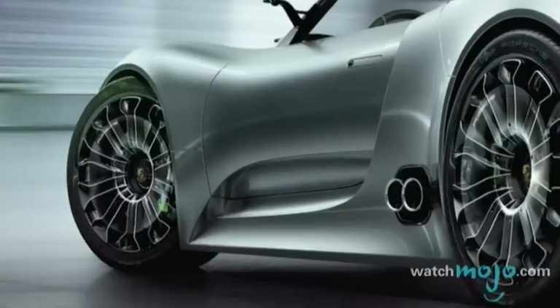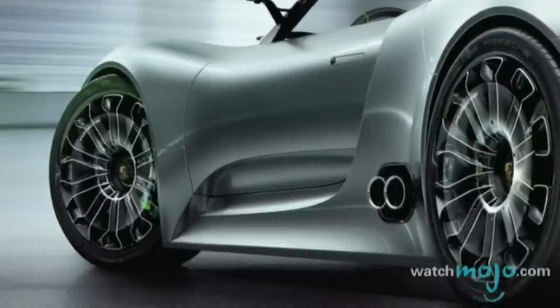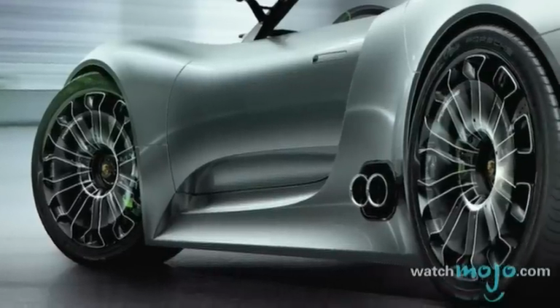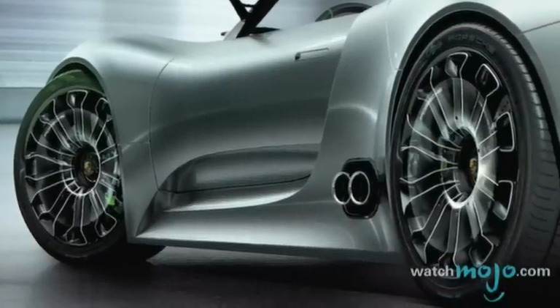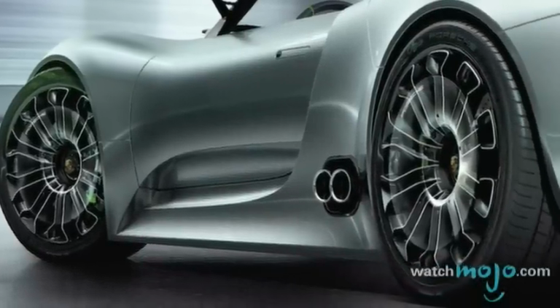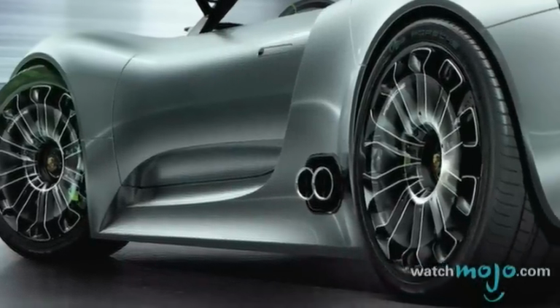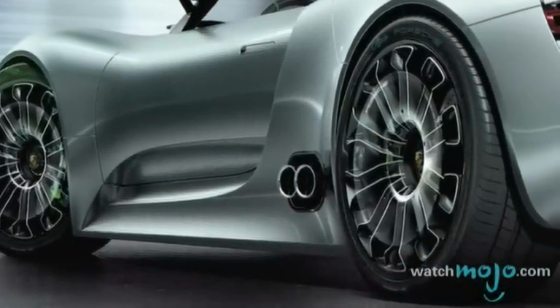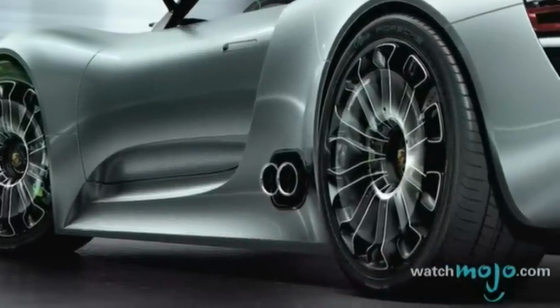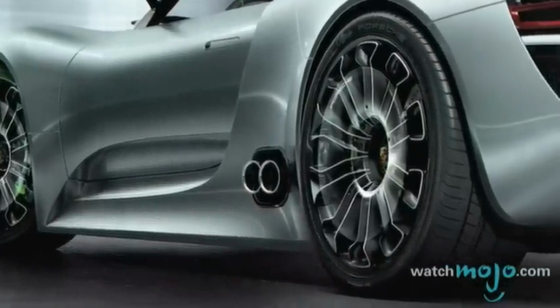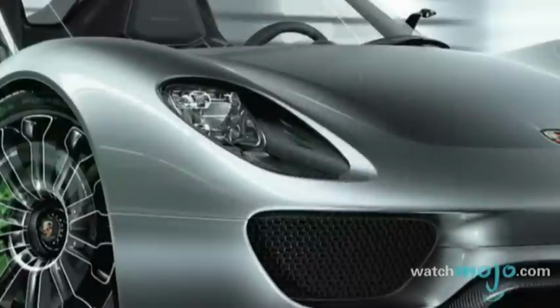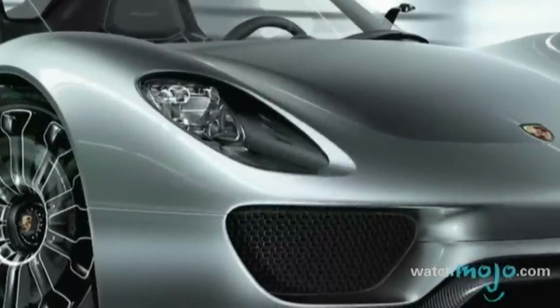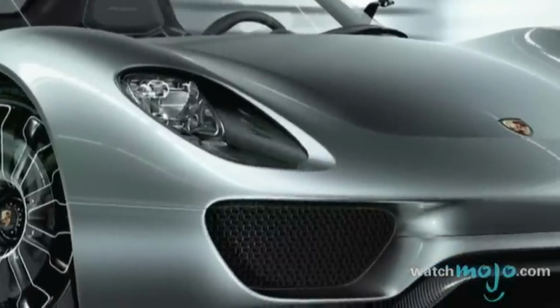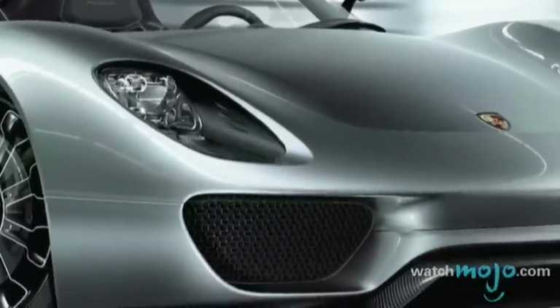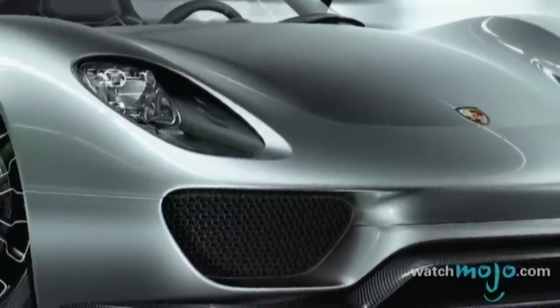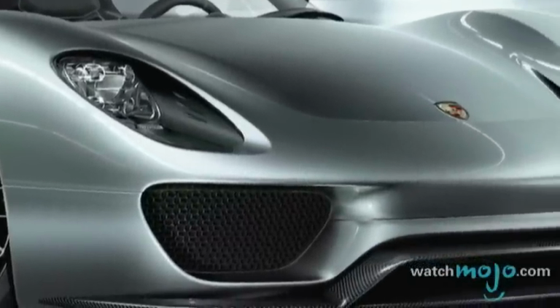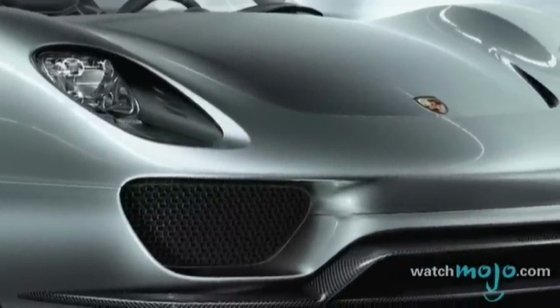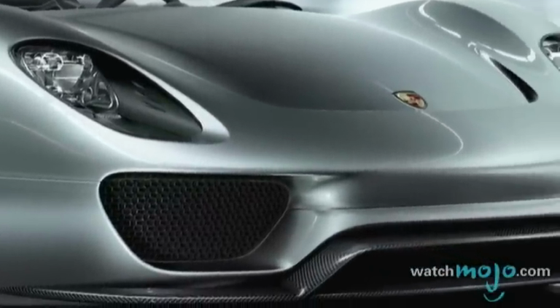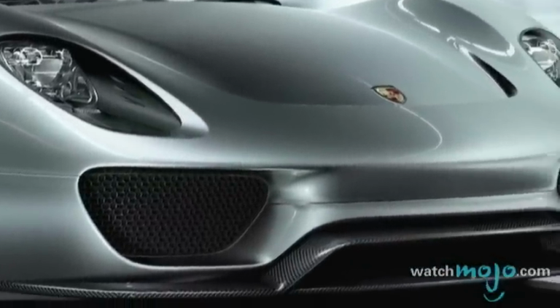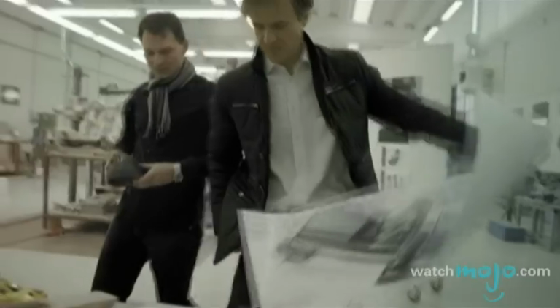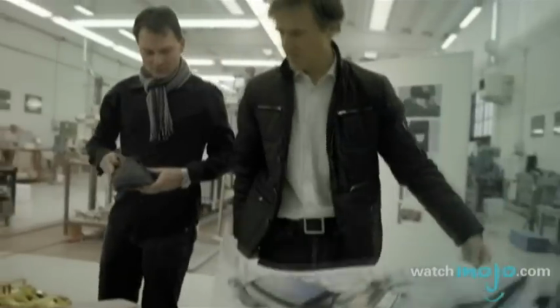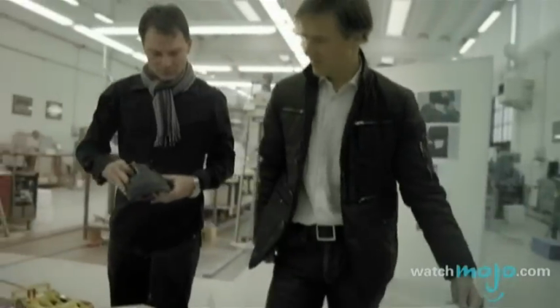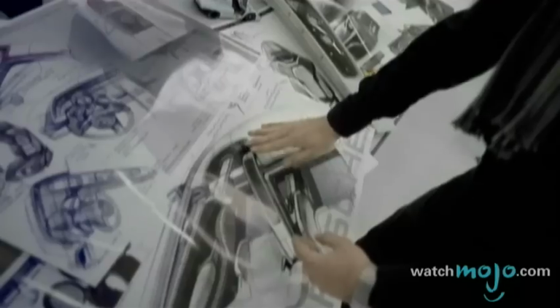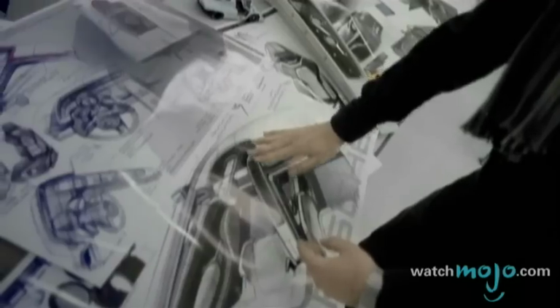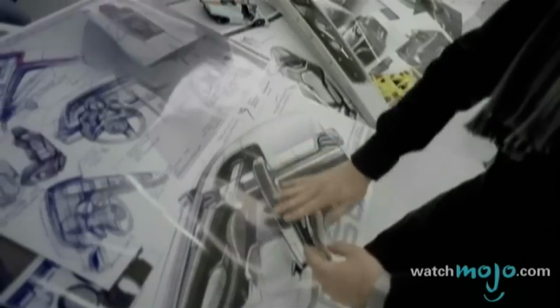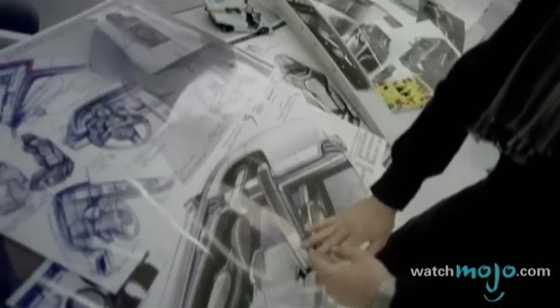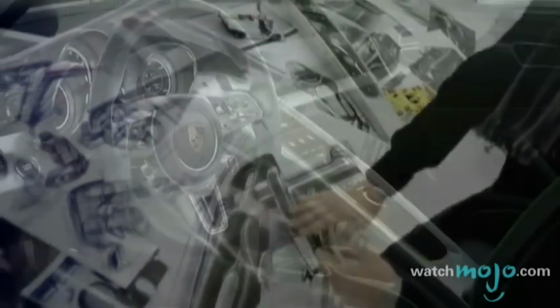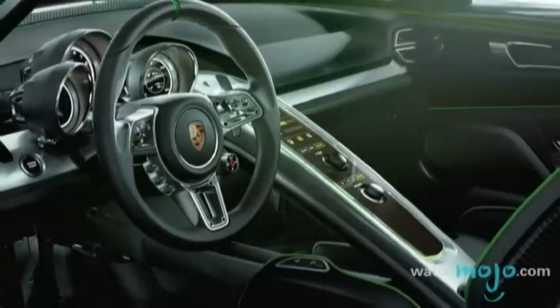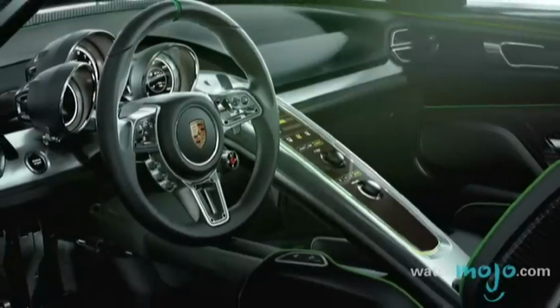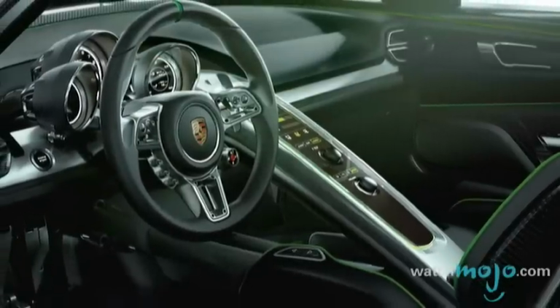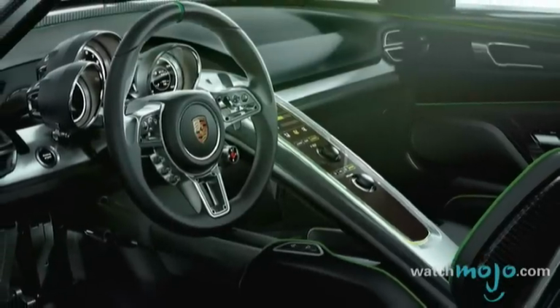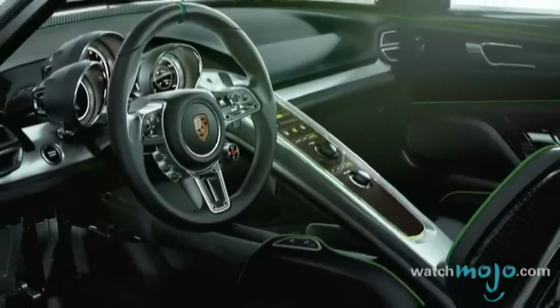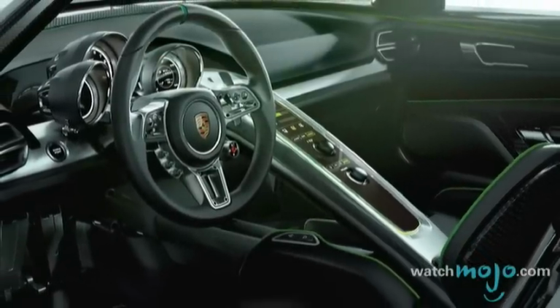Last but not least, the car's styling makes it a beautiful addition to the Porsche lineup and rivals even their most iconic models. While the company has yet to say whether the 918 Spyder will go into production, it is likely that some of the car's elements will make it into production cars in the future.